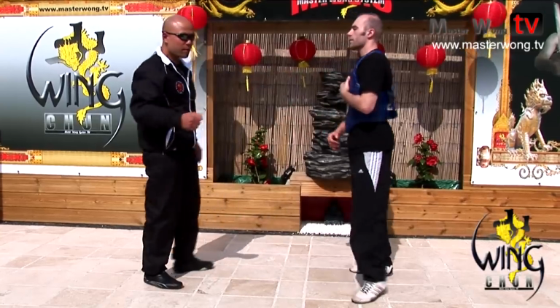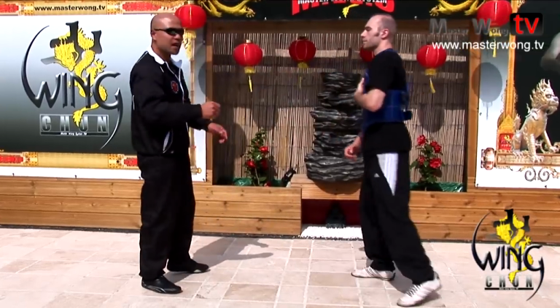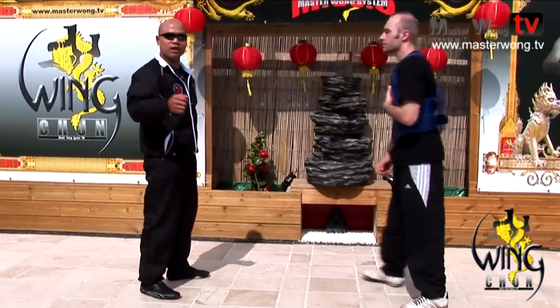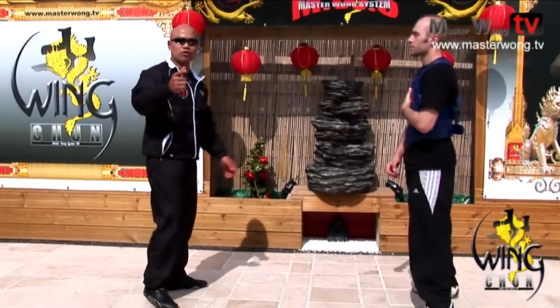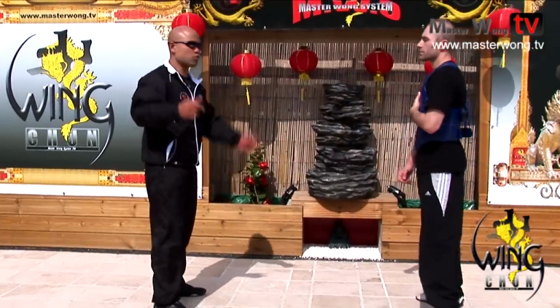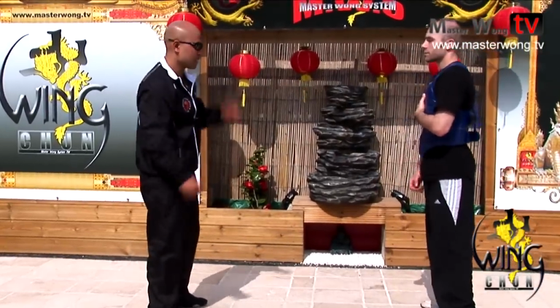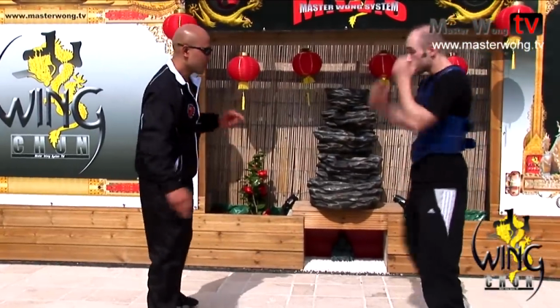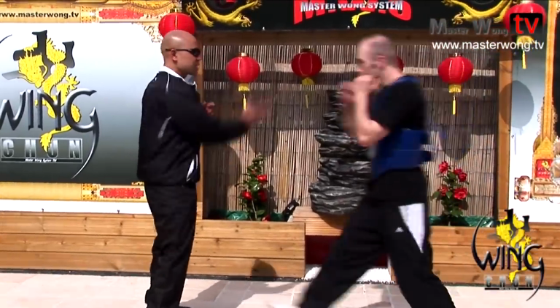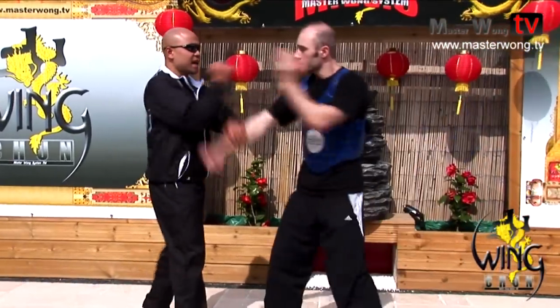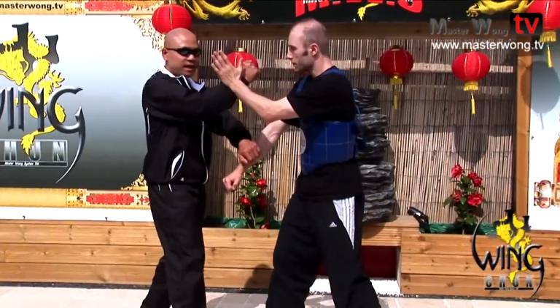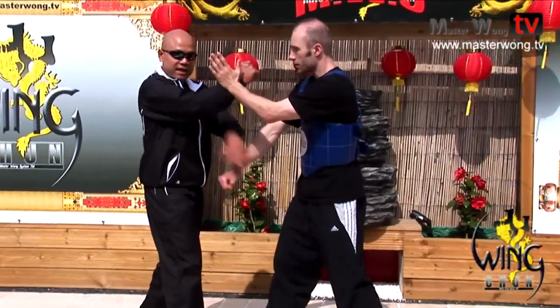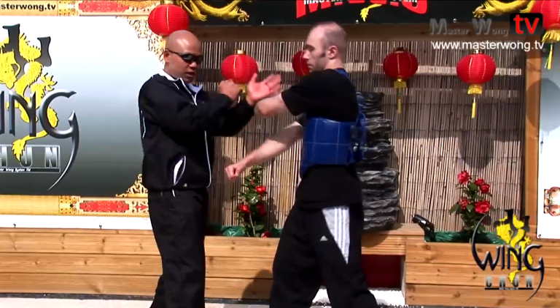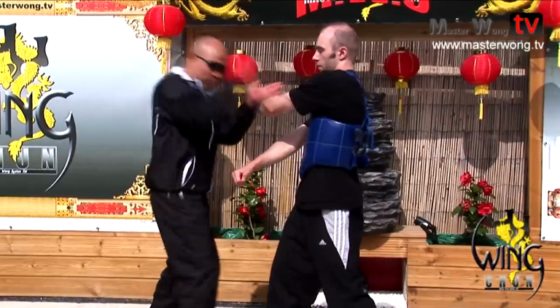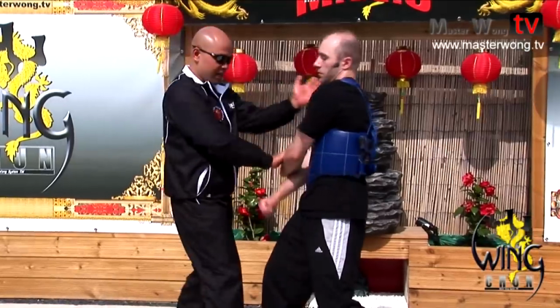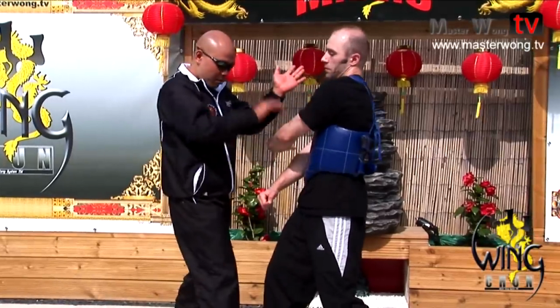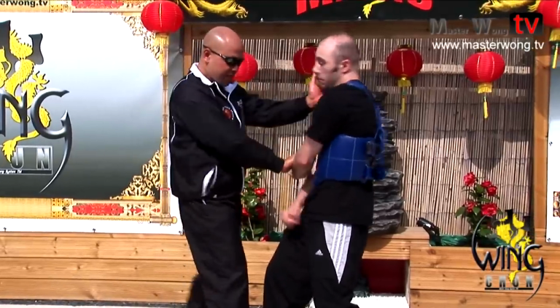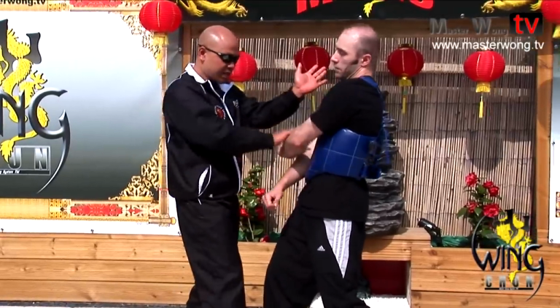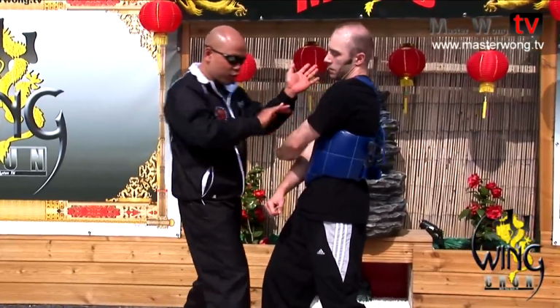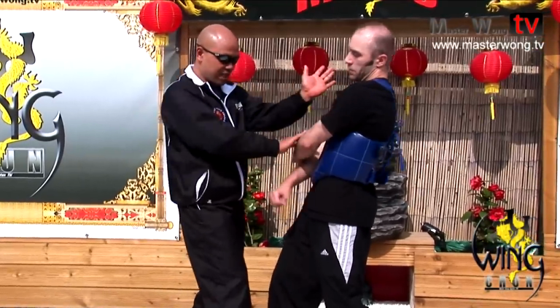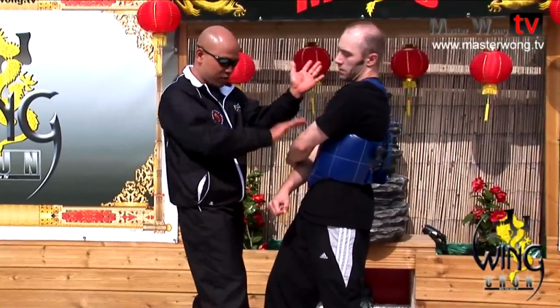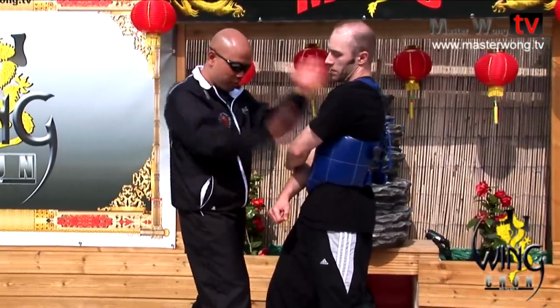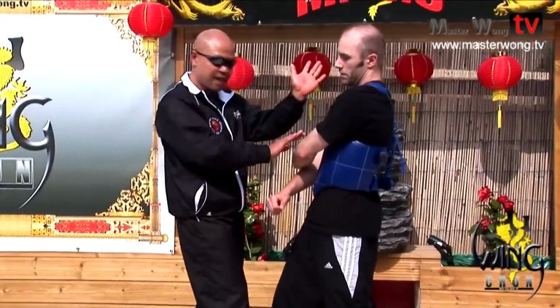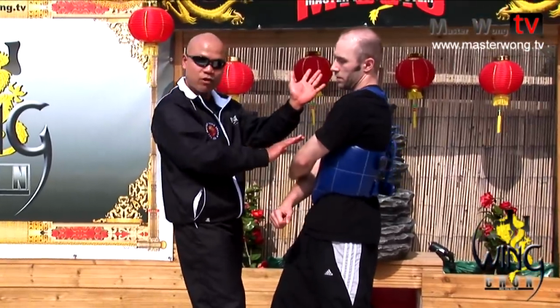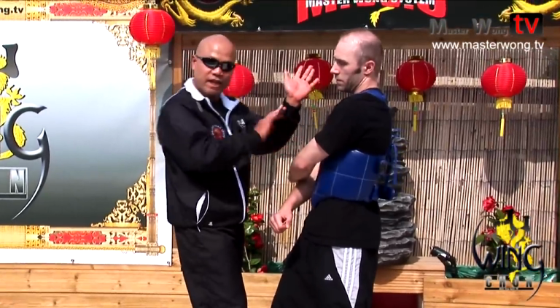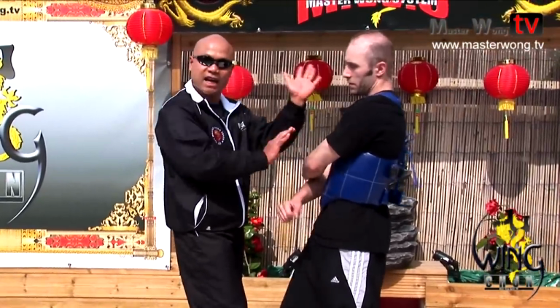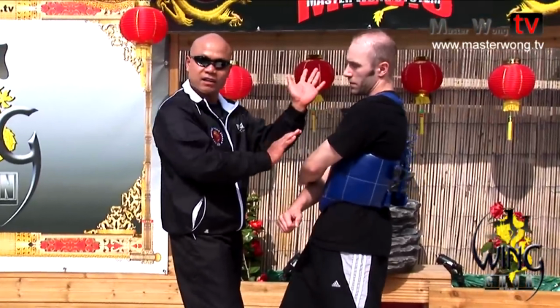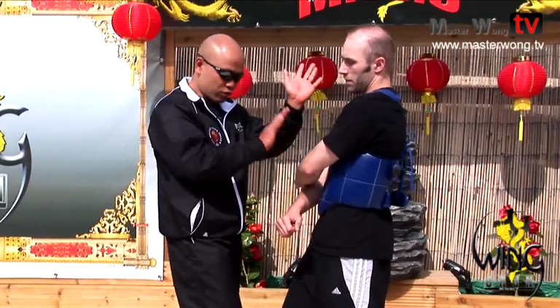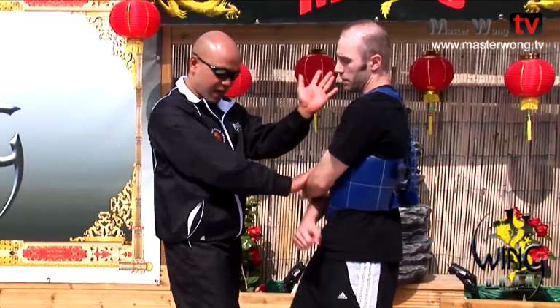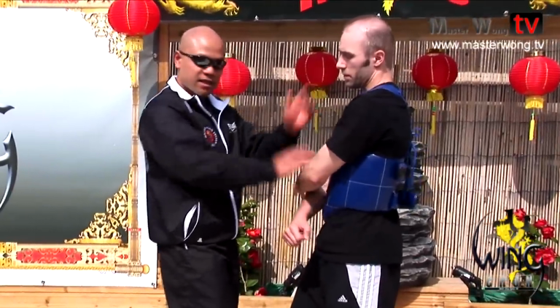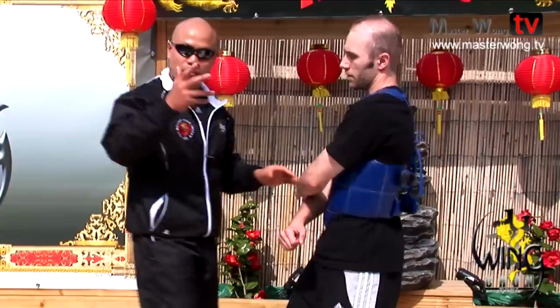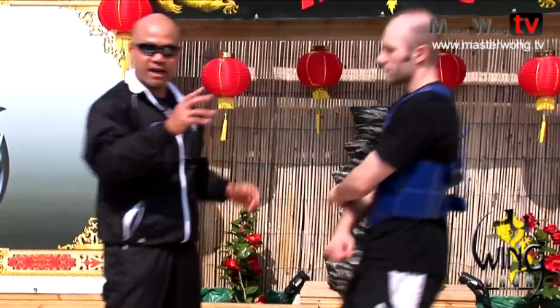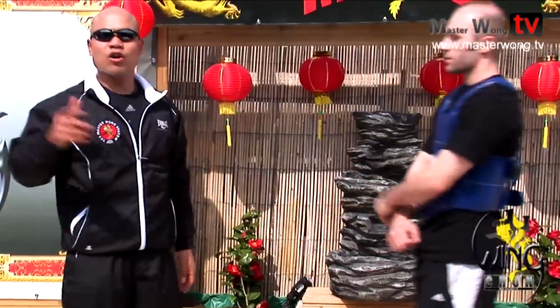Pak Sao is used a lot for trapping. Because you can hit, then turn and pack — pack the hand down for you to attack. Because if you don't pack the hand down, you can't attack. So you pack — that's what Pak Sao is for.